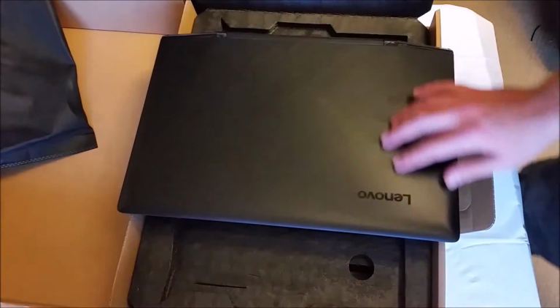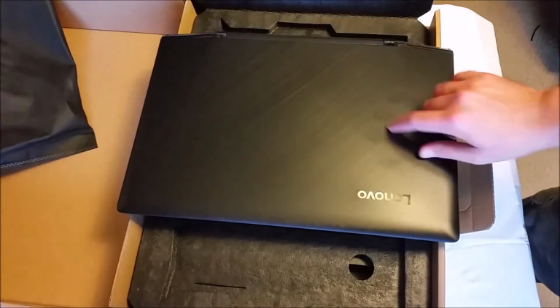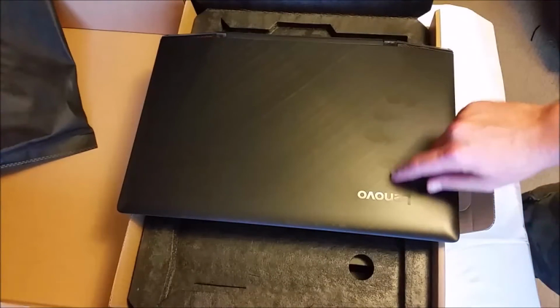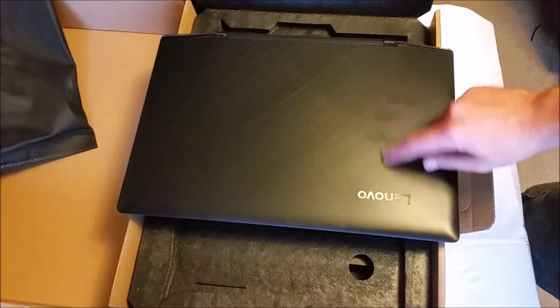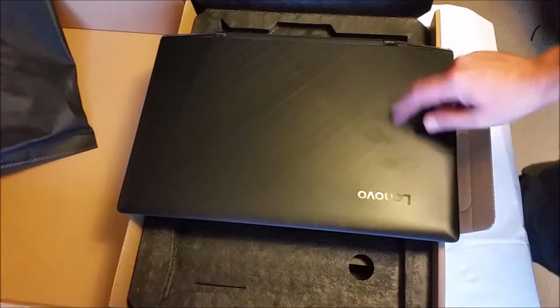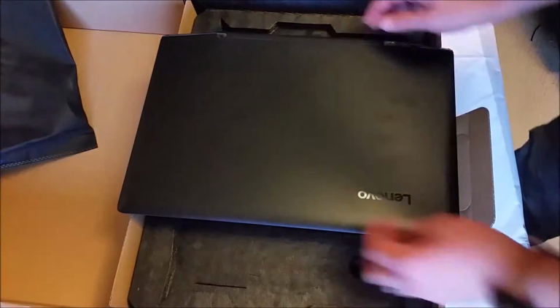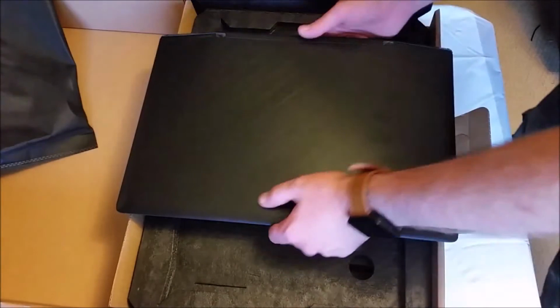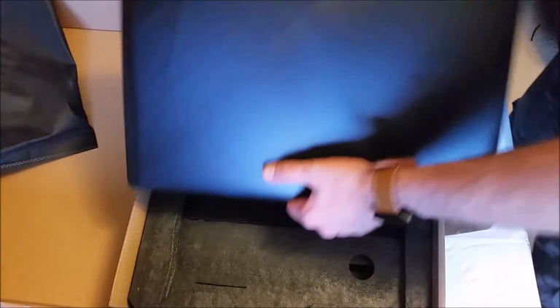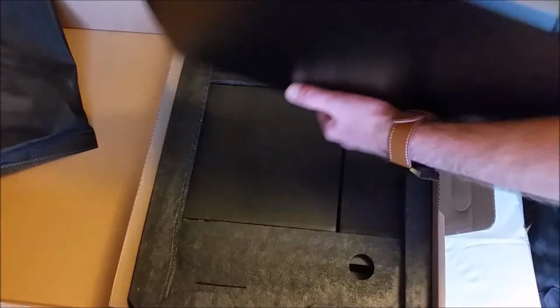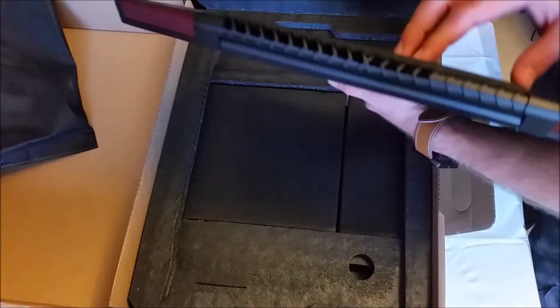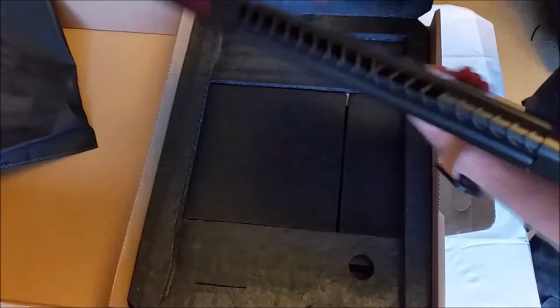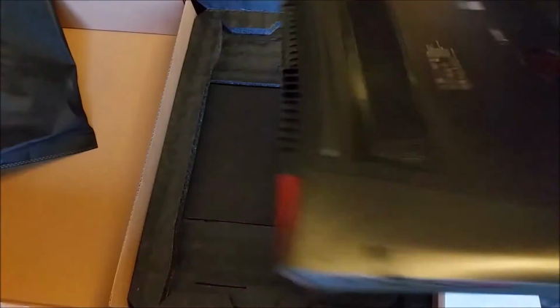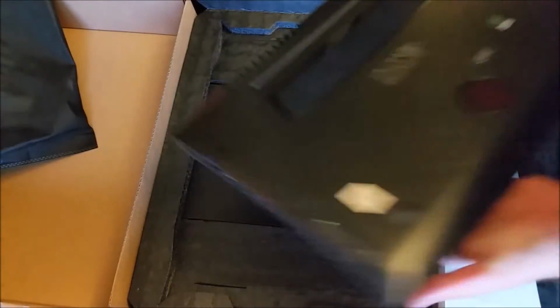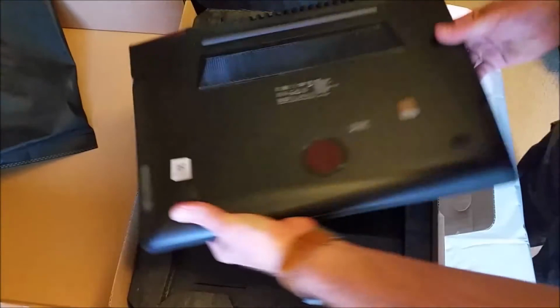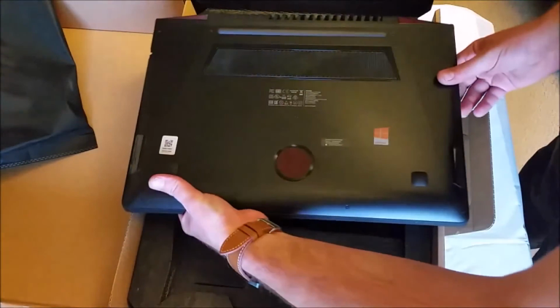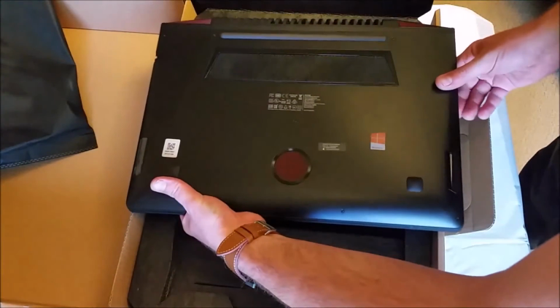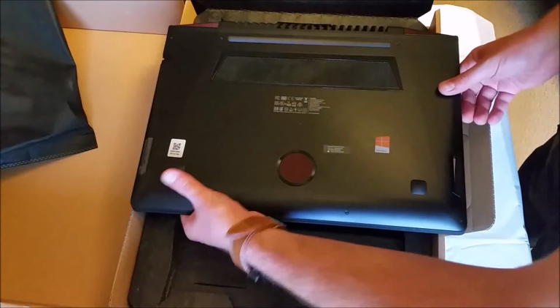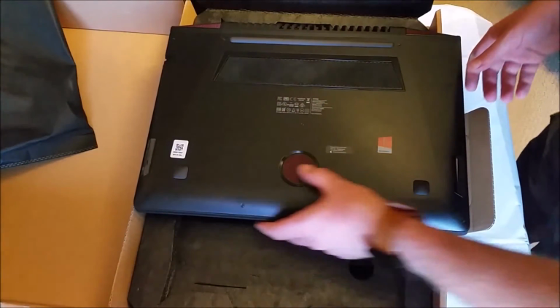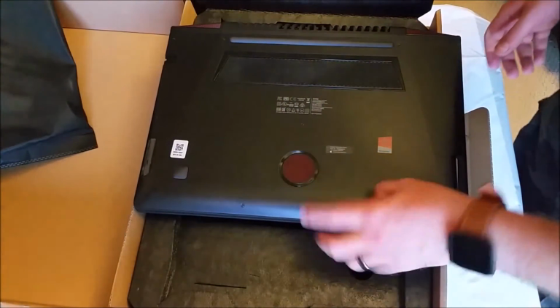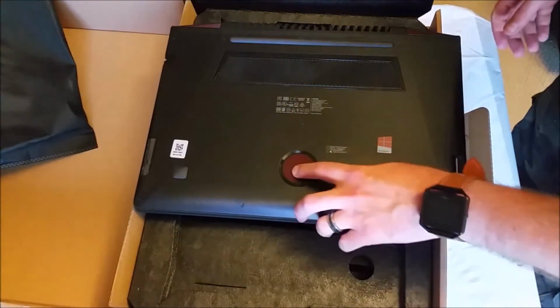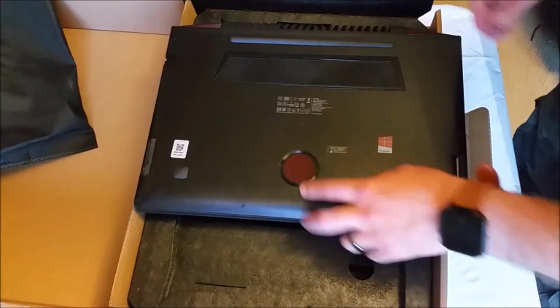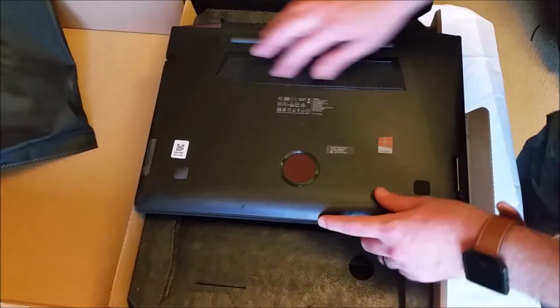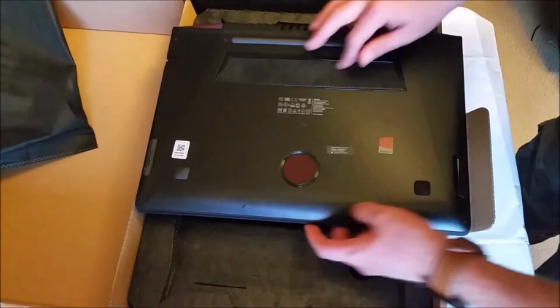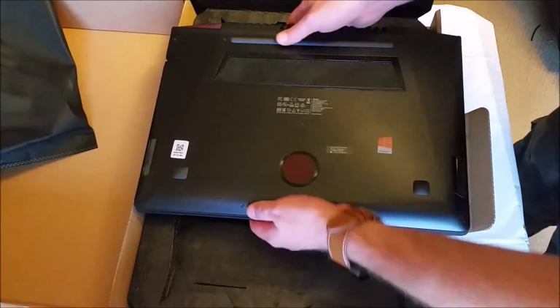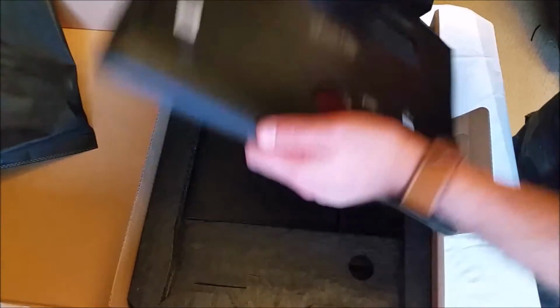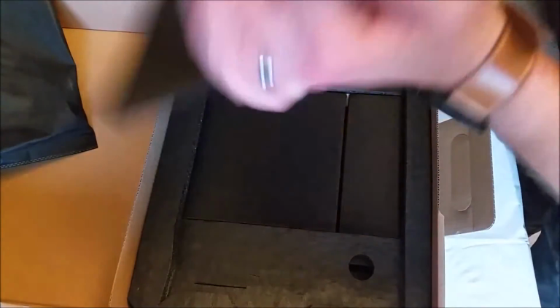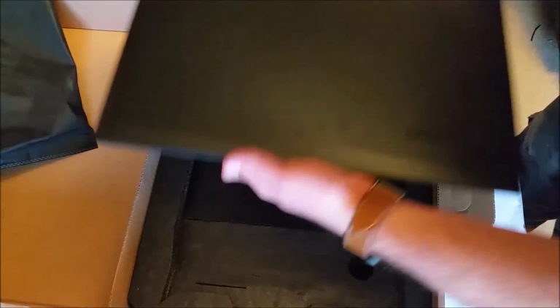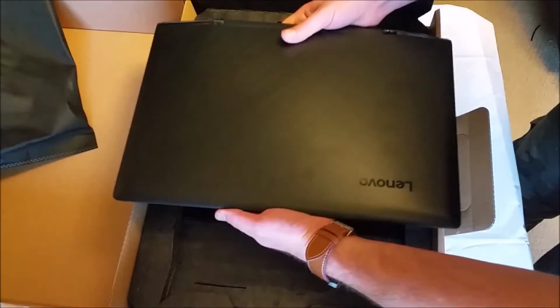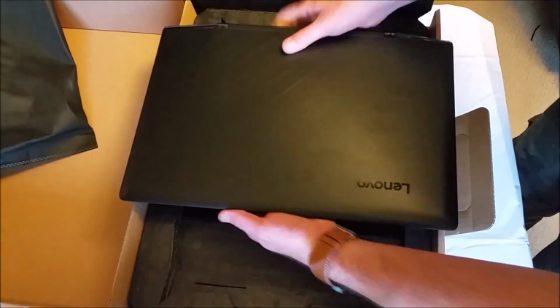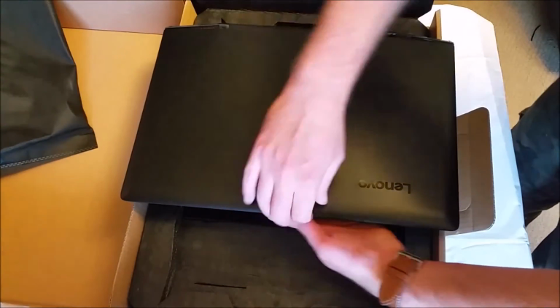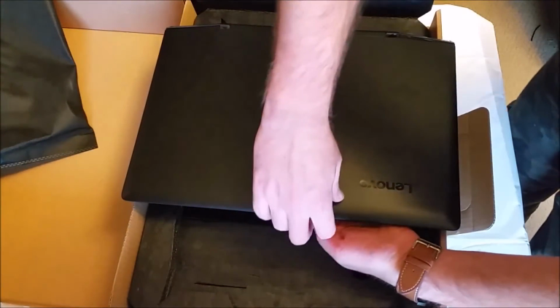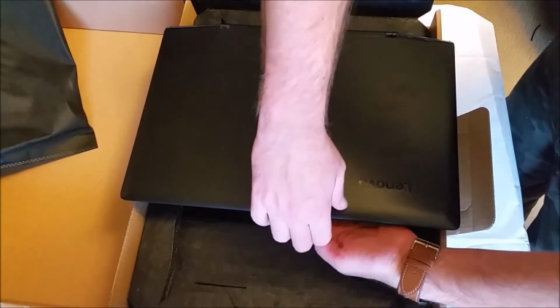Oh no, fingerprints already. I've dealt a lot with the Y50-70. A little subwoofer there, very nice.